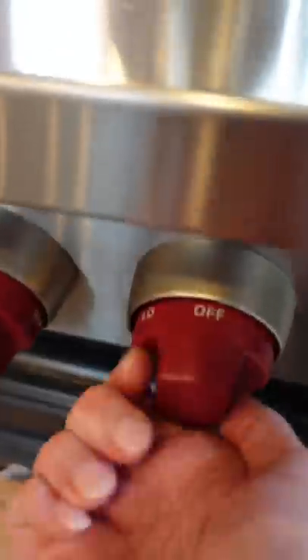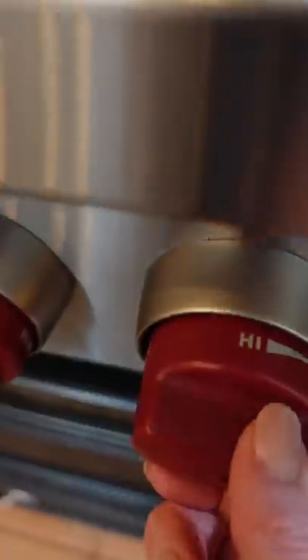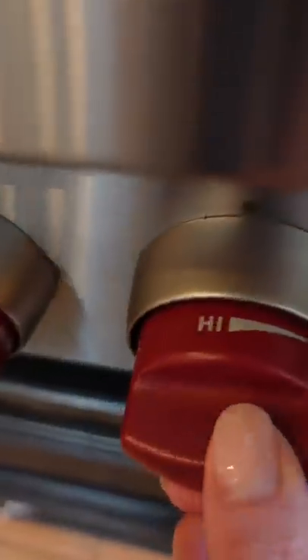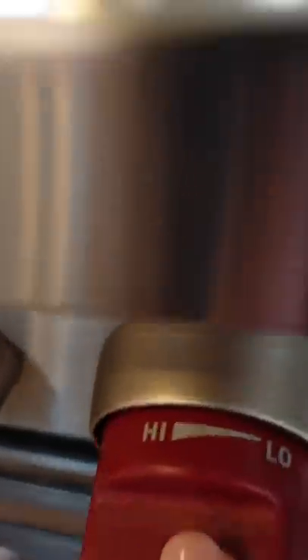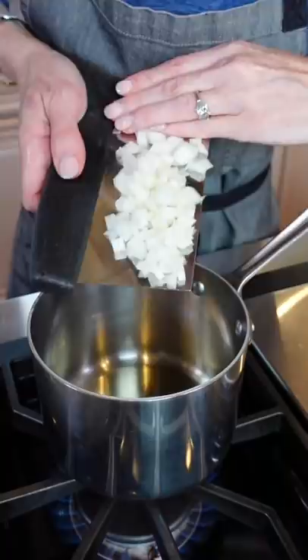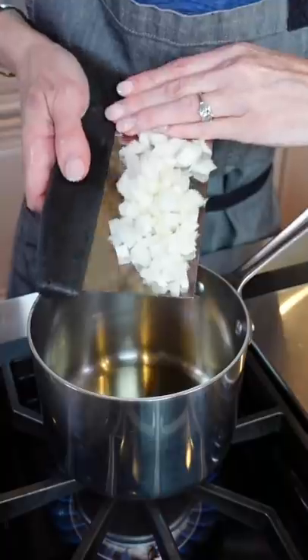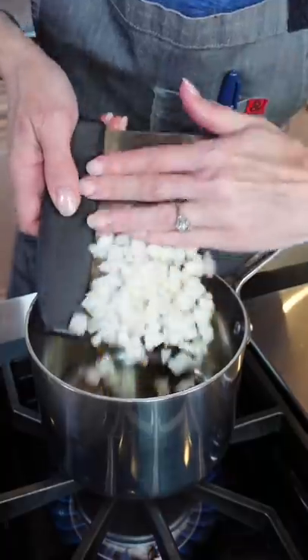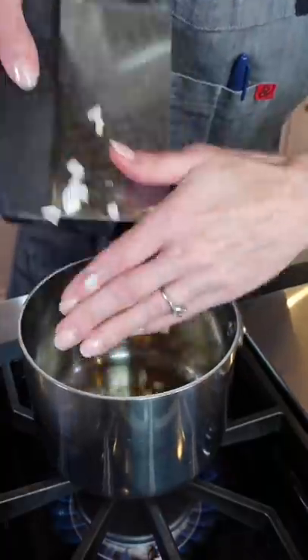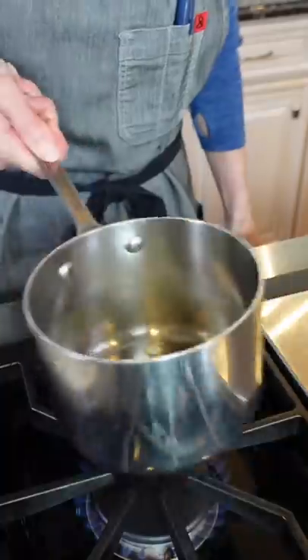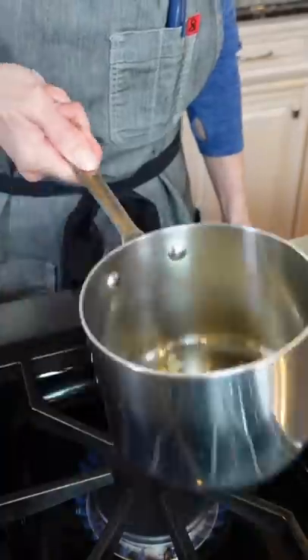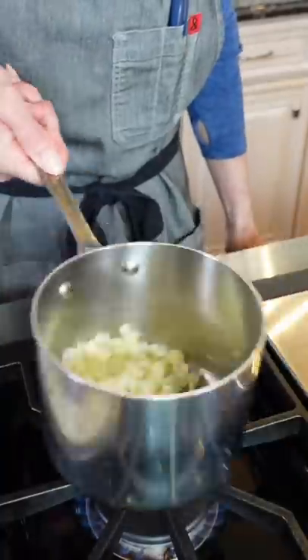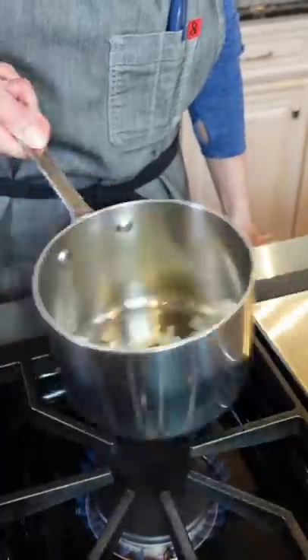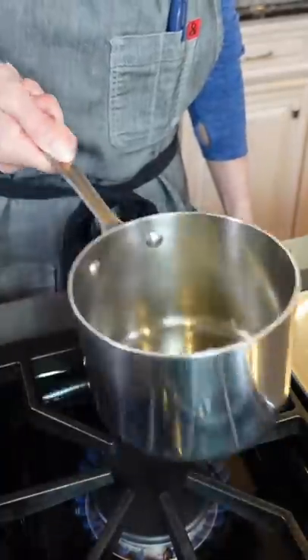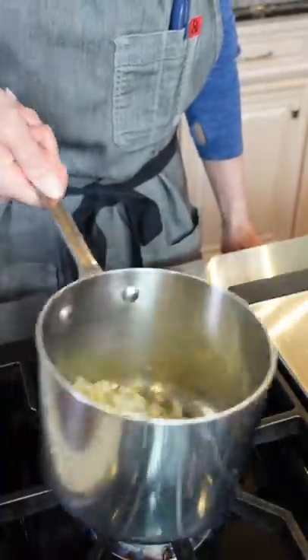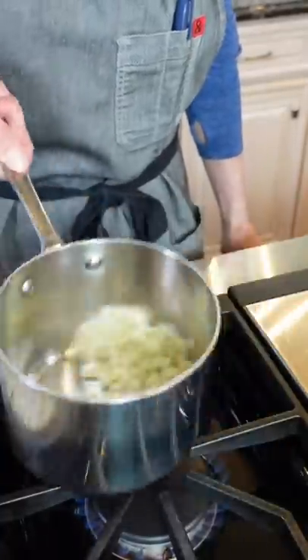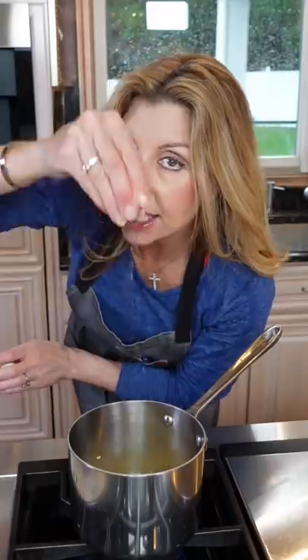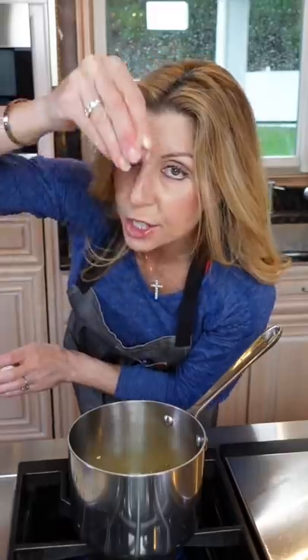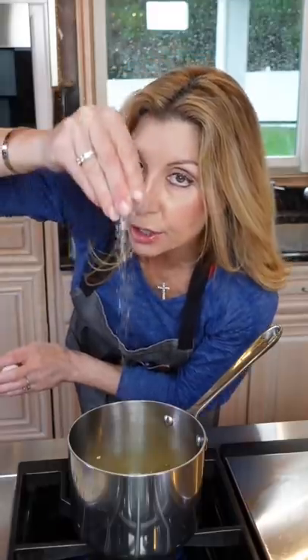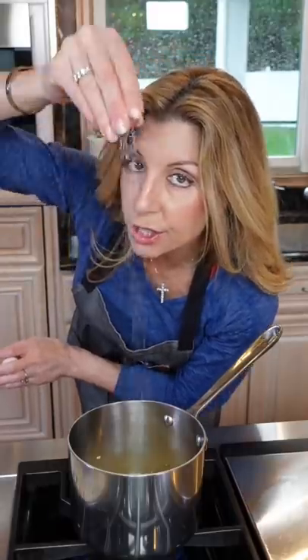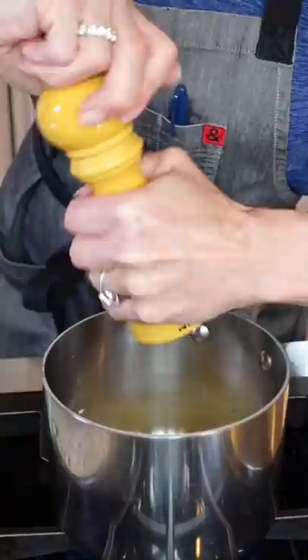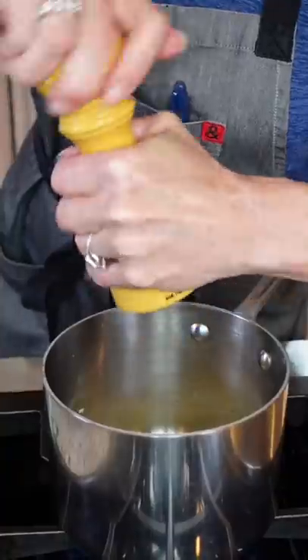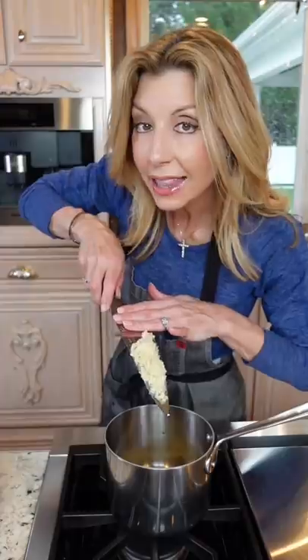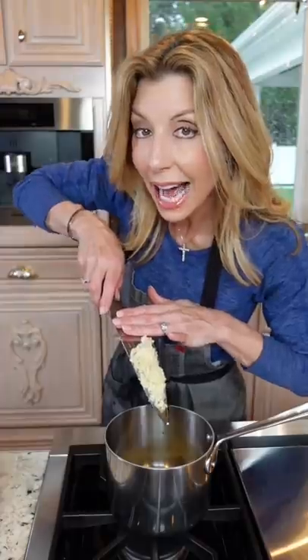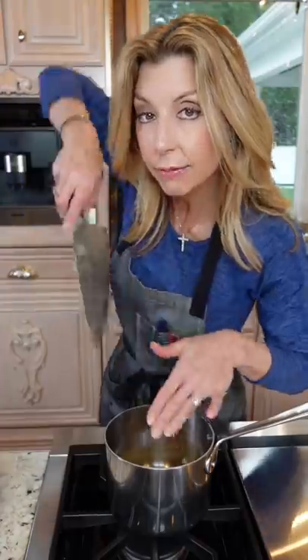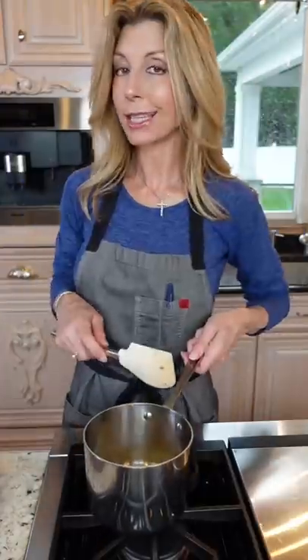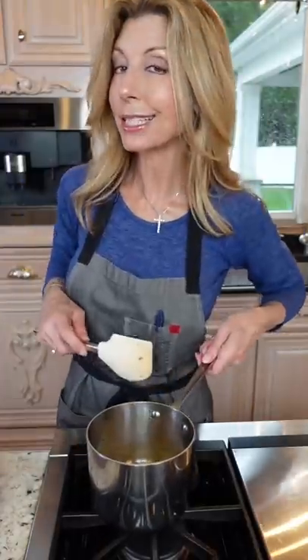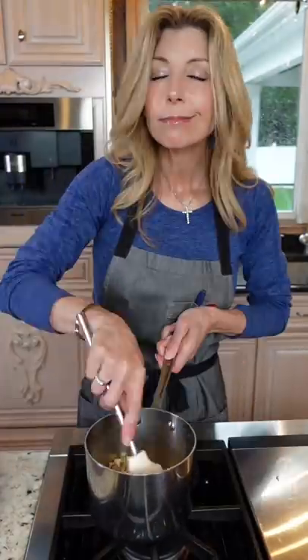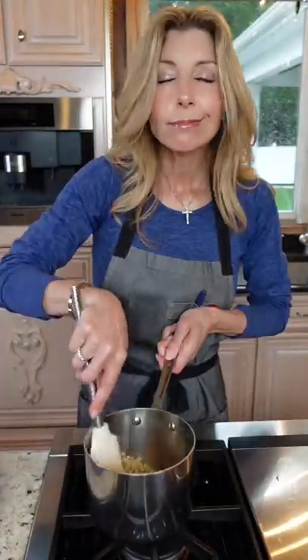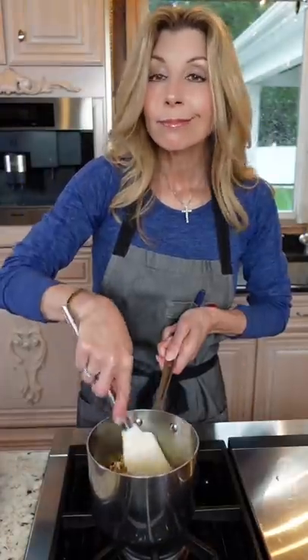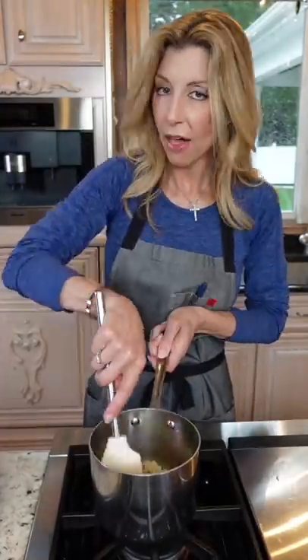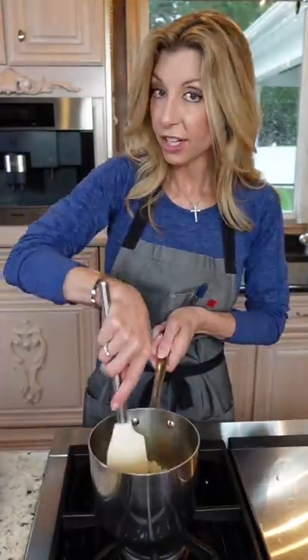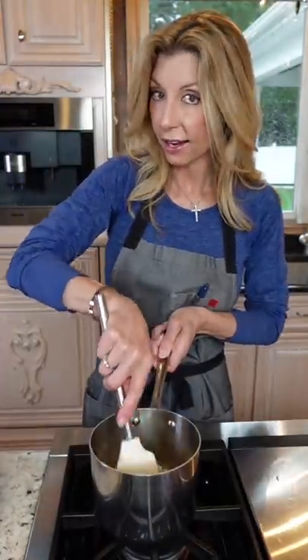Heat to medium heat. Add your onions, sauté until tender, four to five minutes. Pinch of kosher salt and pepper. Add the garlic, sauté until you can smell it, about 30 seconds.